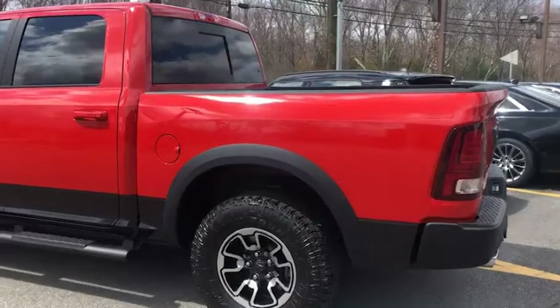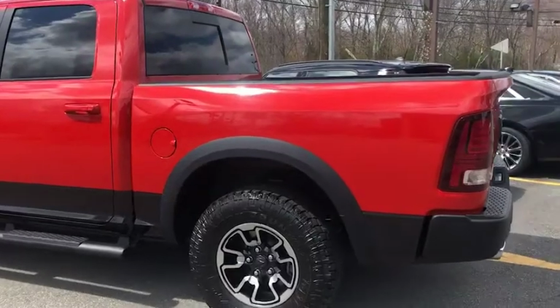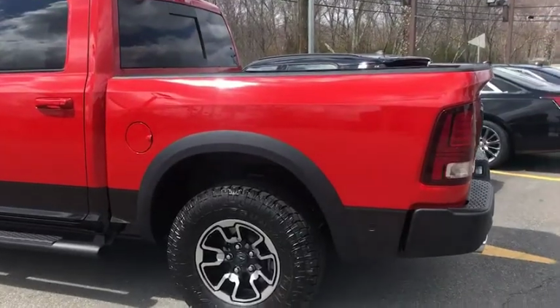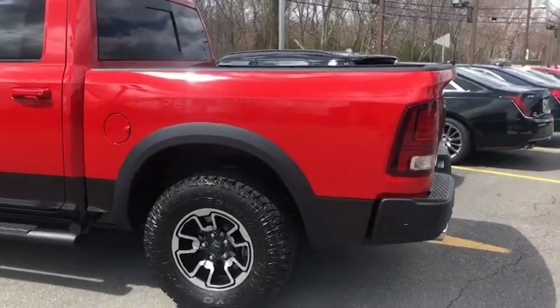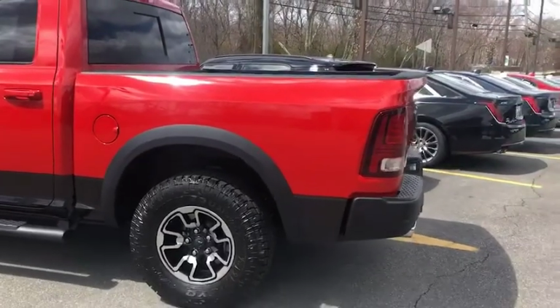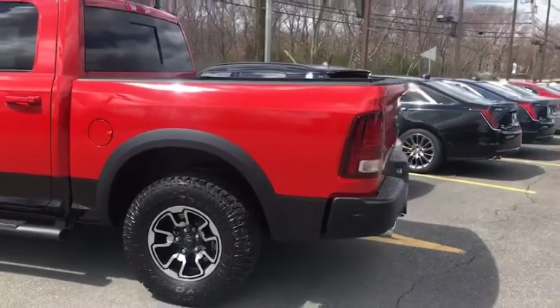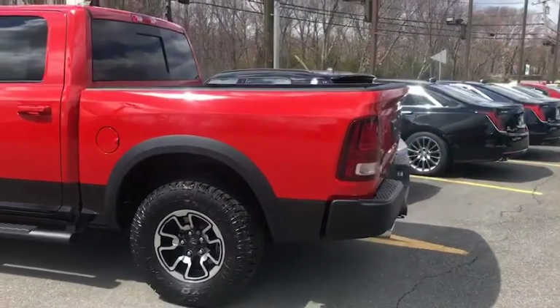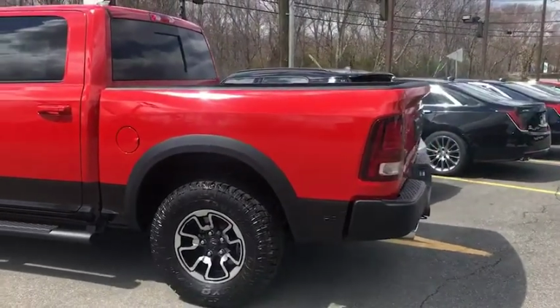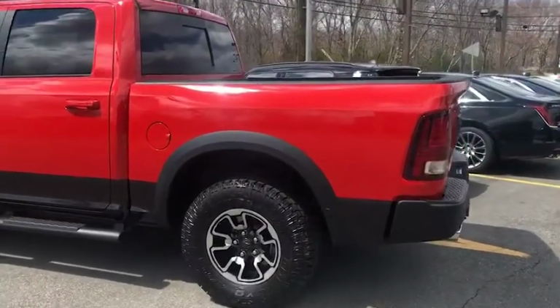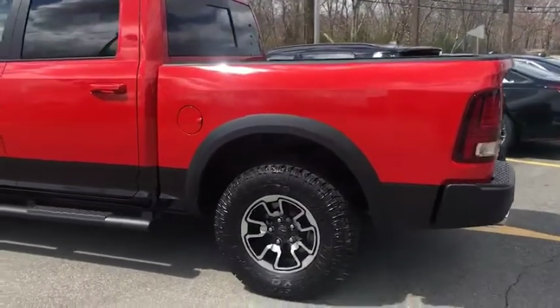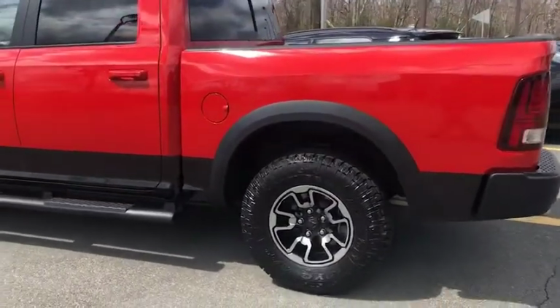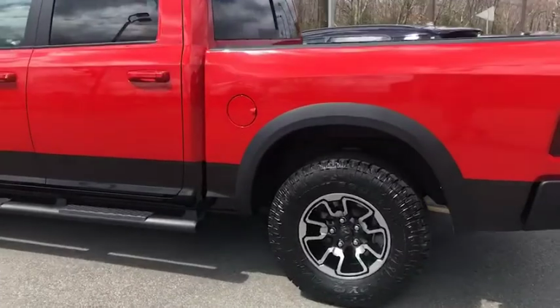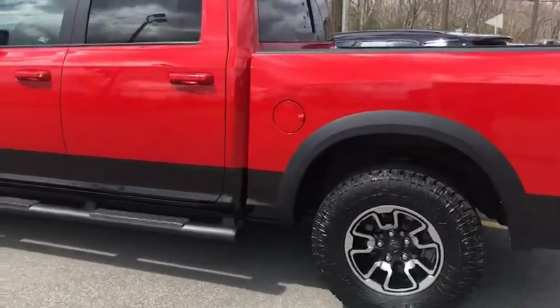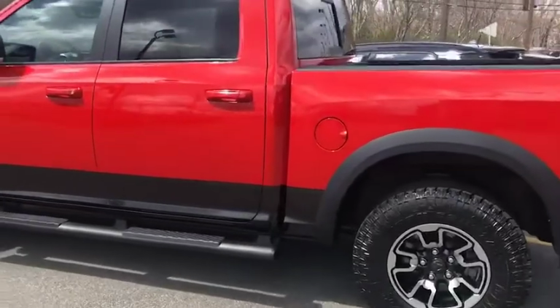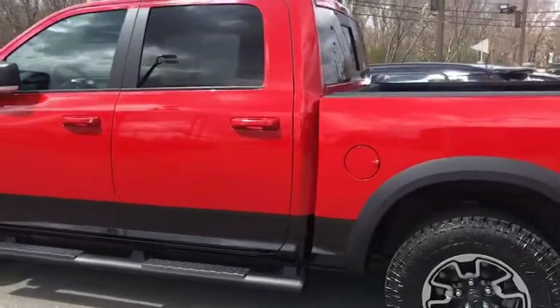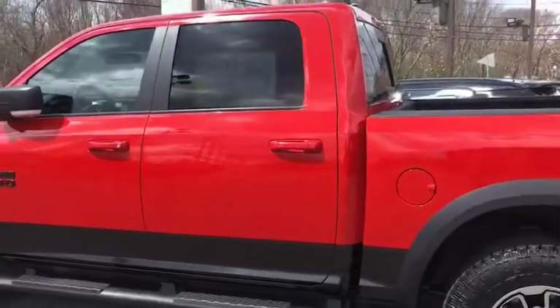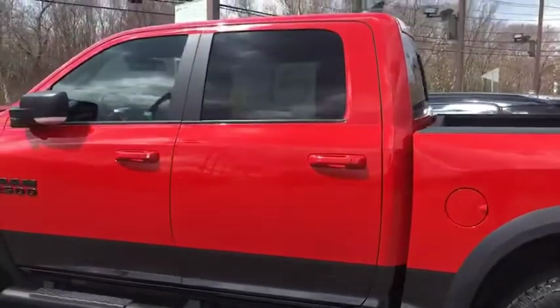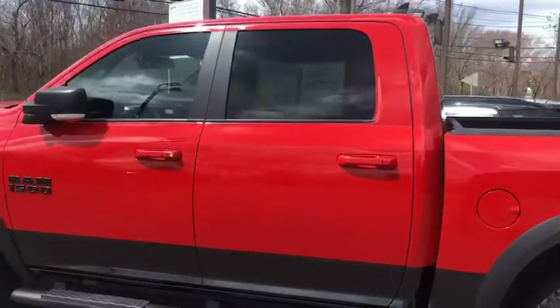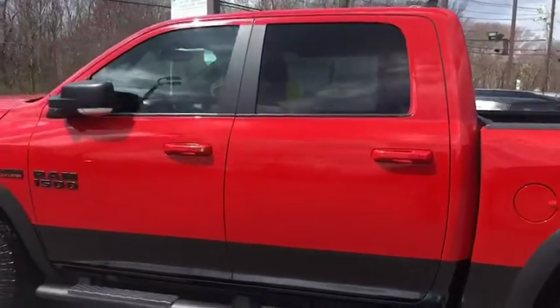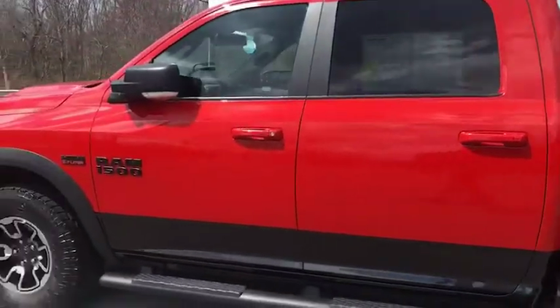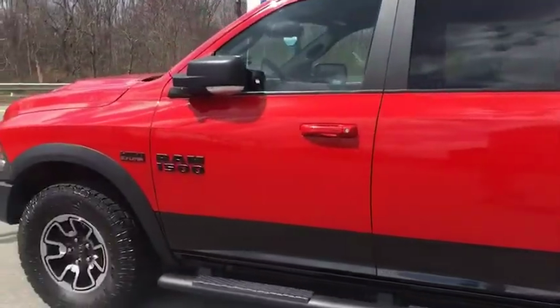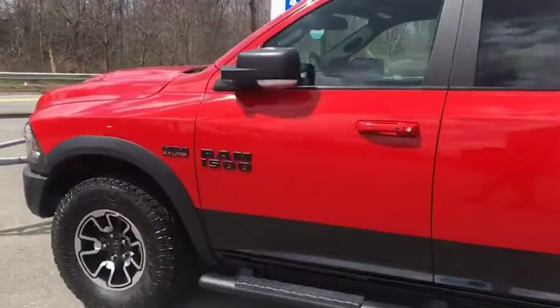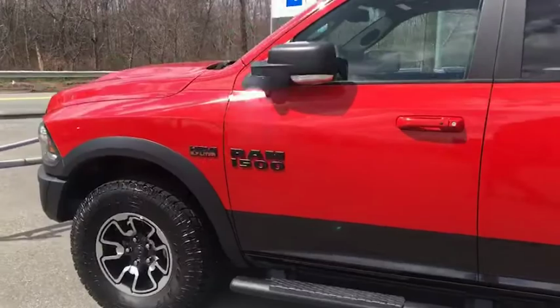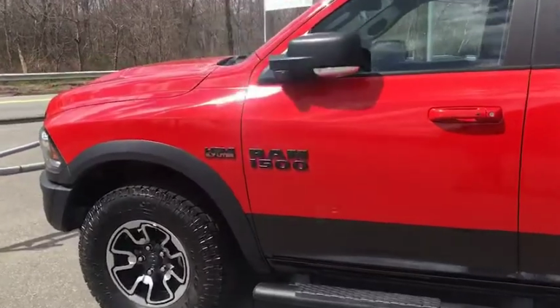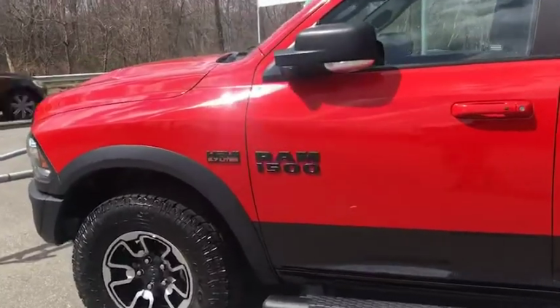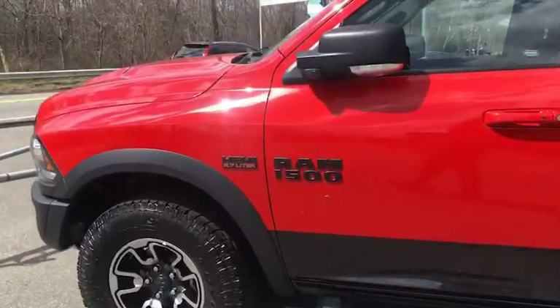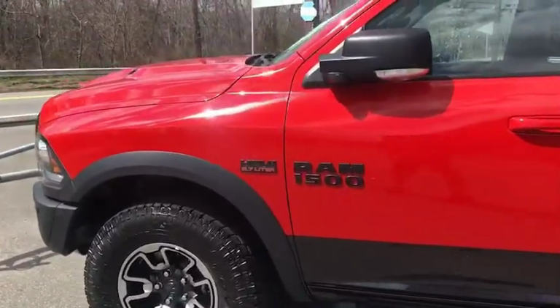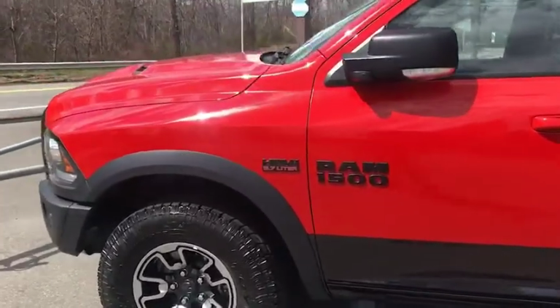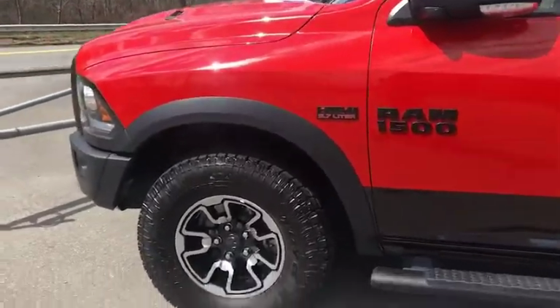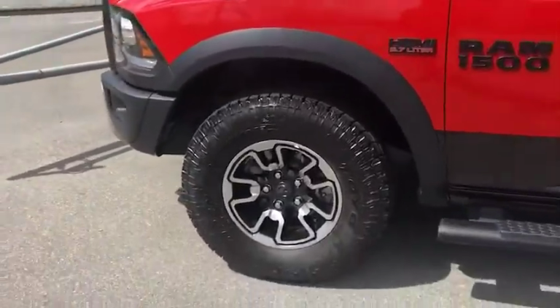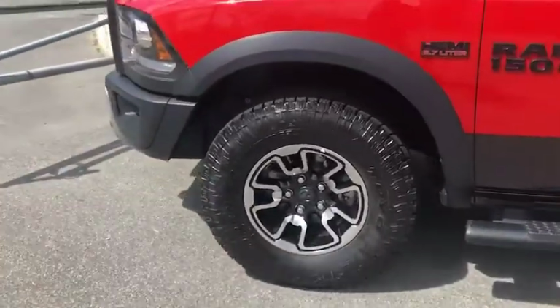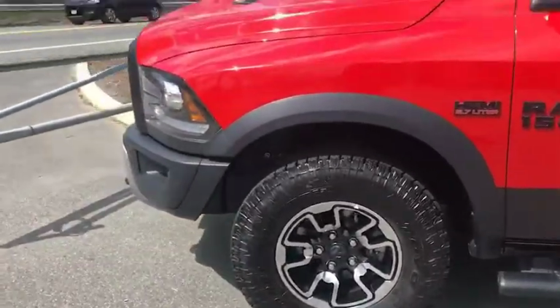North End Motors in Canton, Mass. I just want to make you a quick video of this truck. This truck we just got in stock — as you know, it's a beautiful truck. It's a Dodge Ram 1500 Rebel. Gorgeous truck.